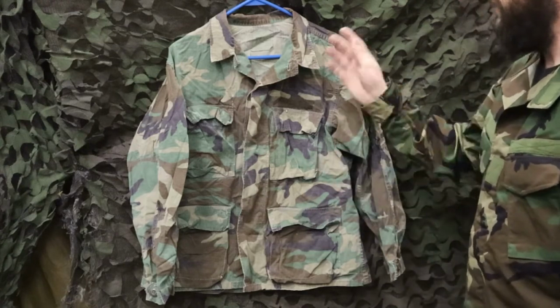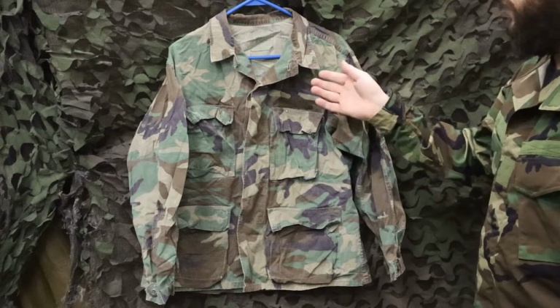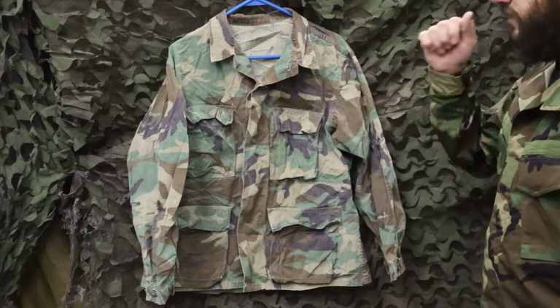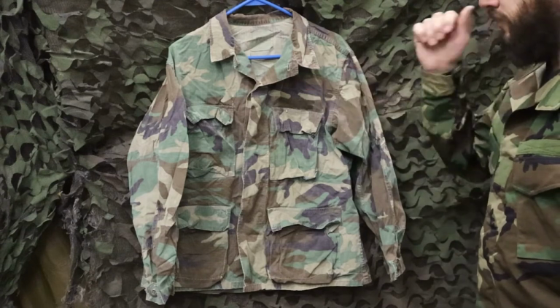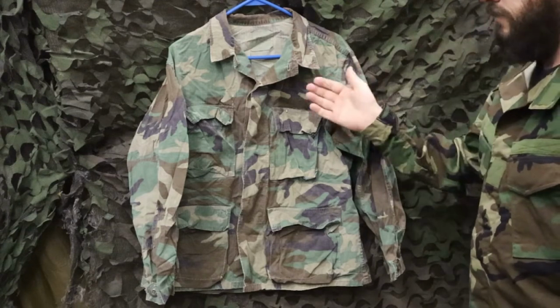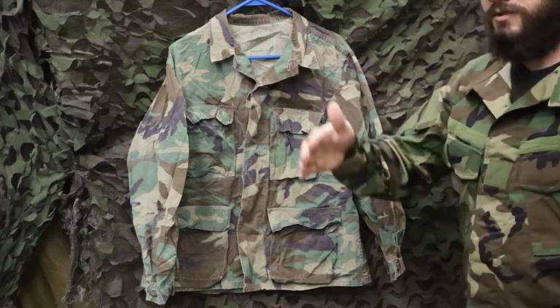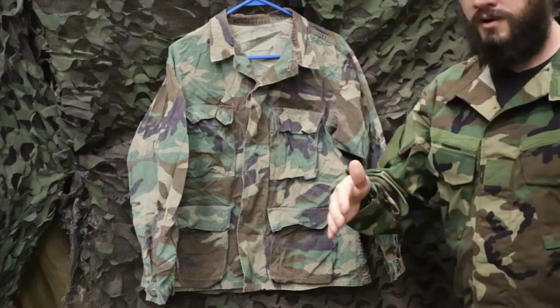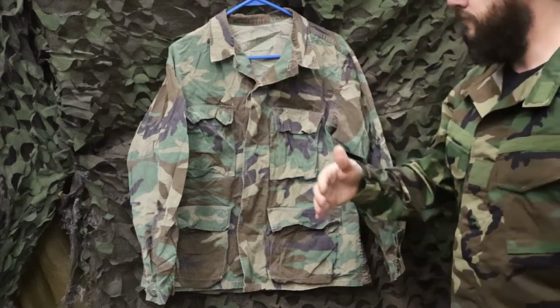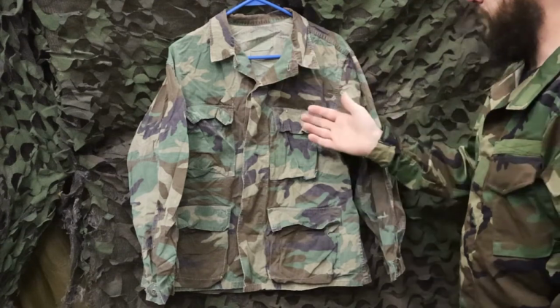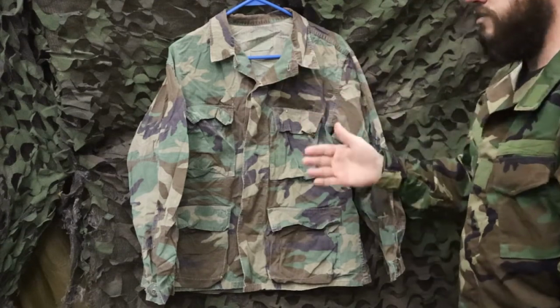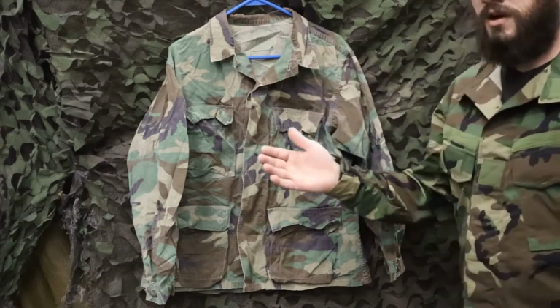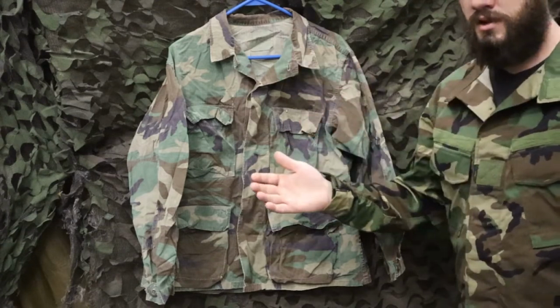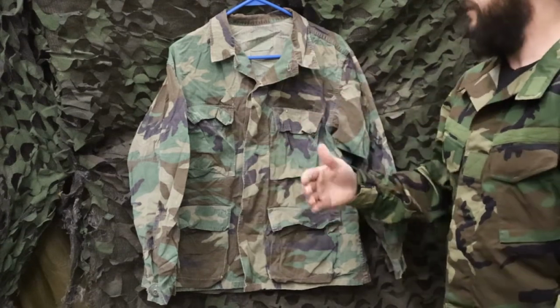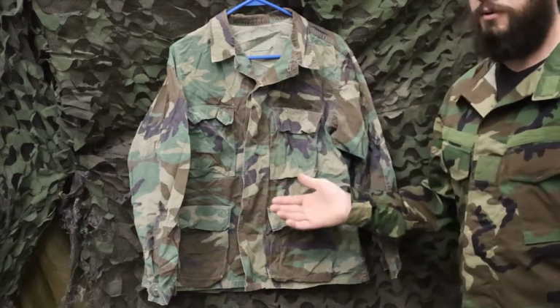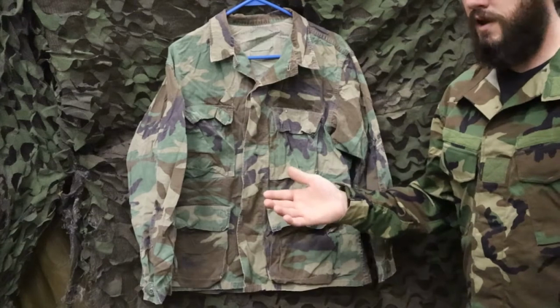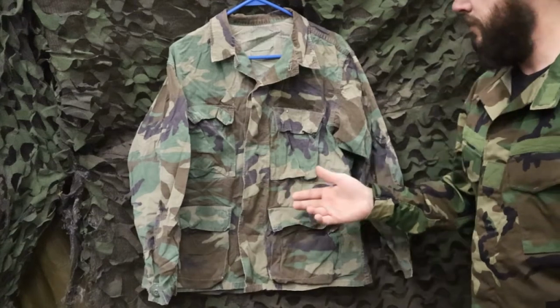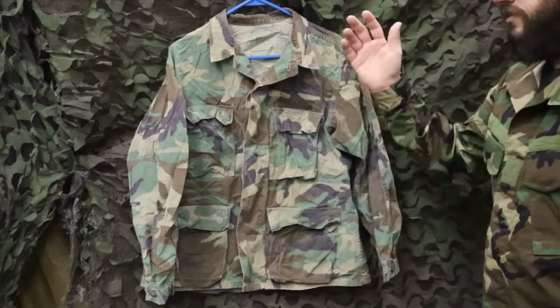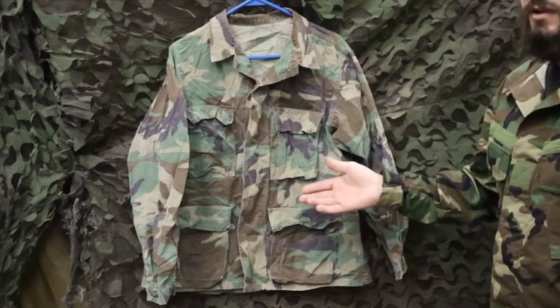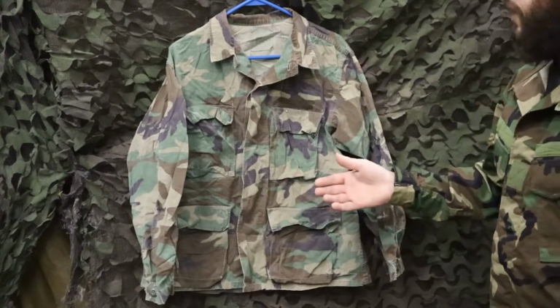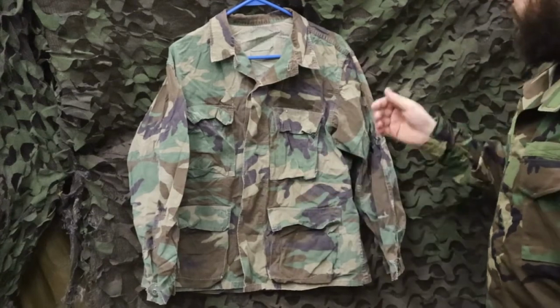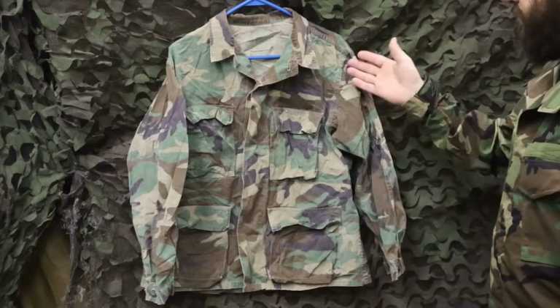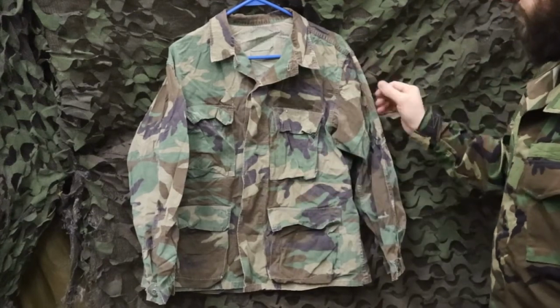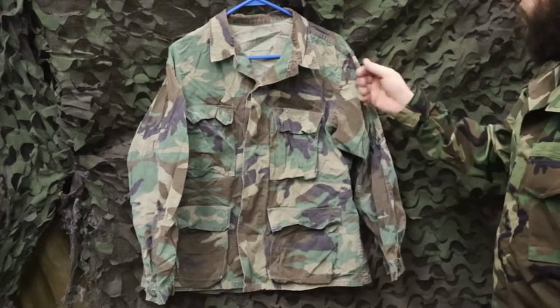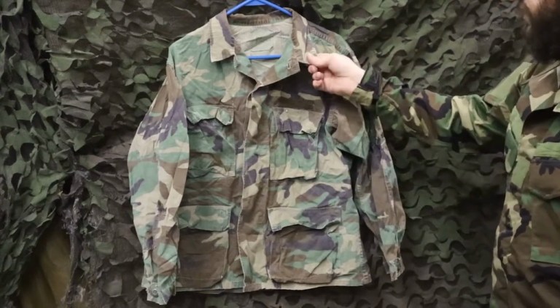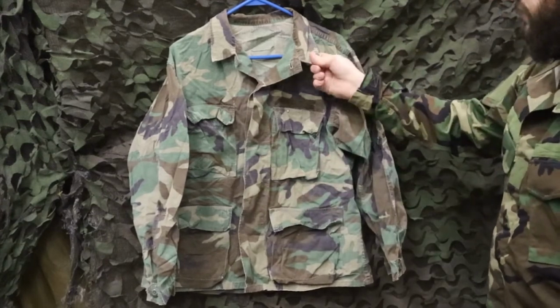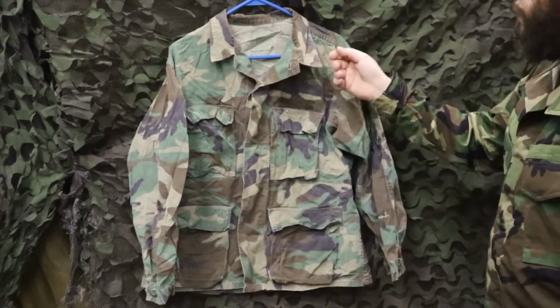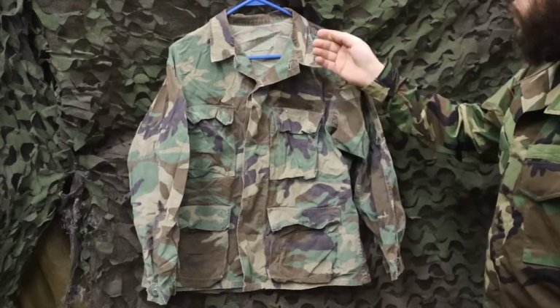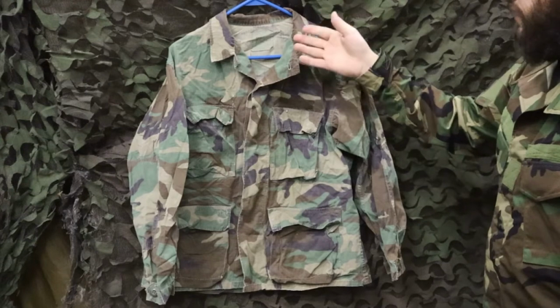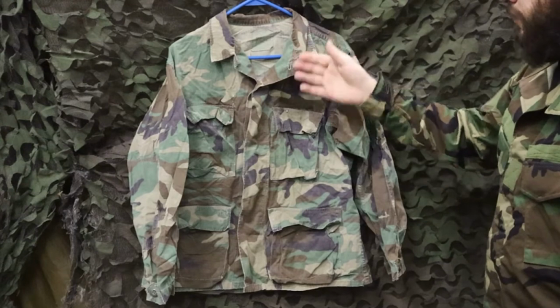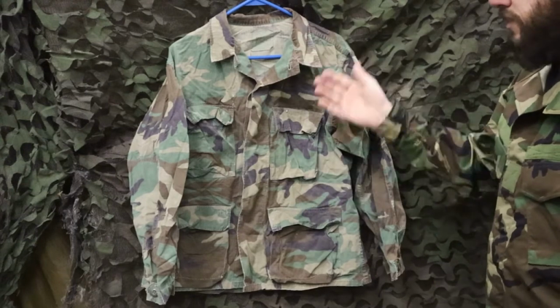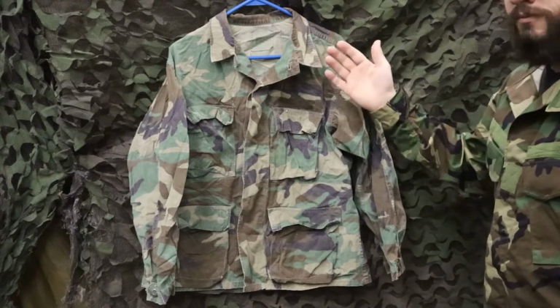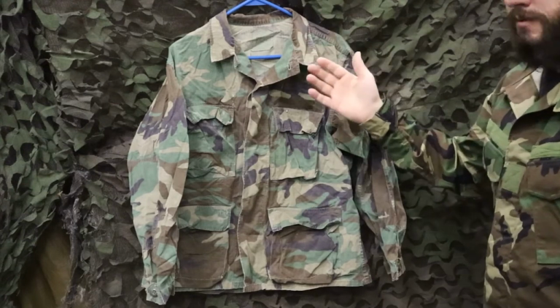So what they did is they took lessons learned from Vietnam and were like, 100% cotton ripstop — that's a pretty good fabric, let's just re-adopt that. So that's what they did: they took 100% cotton ripstop and put it on BDU camouflage.